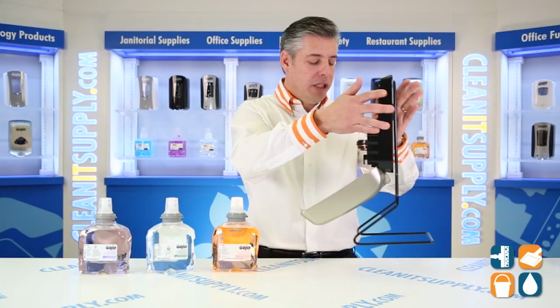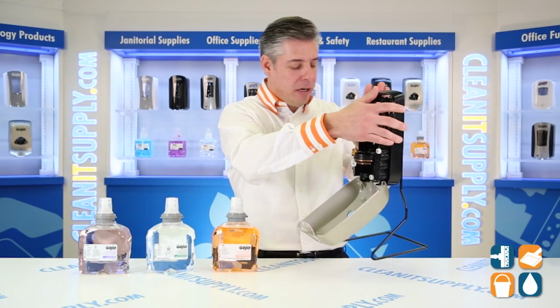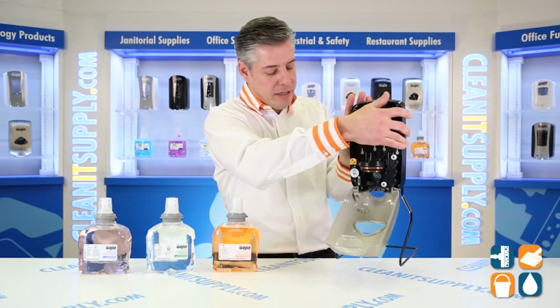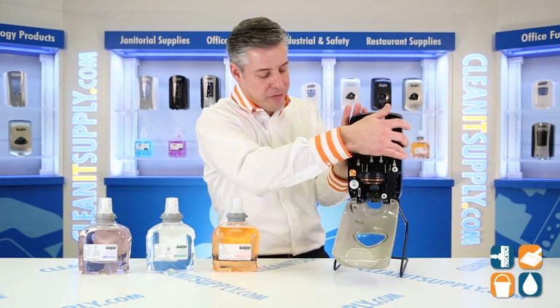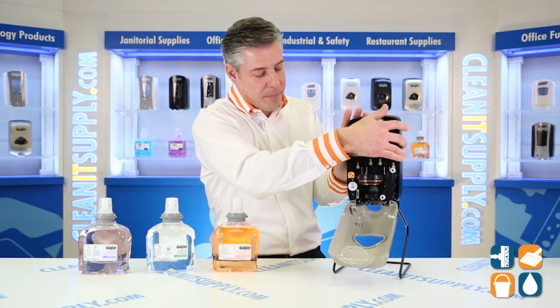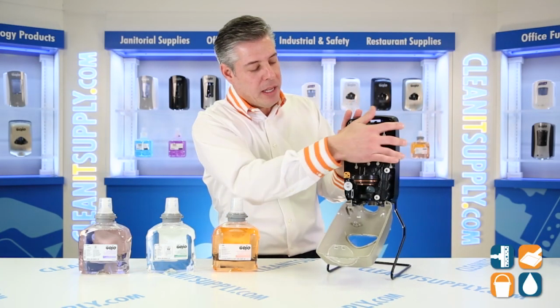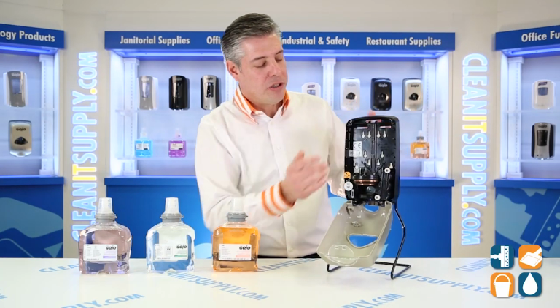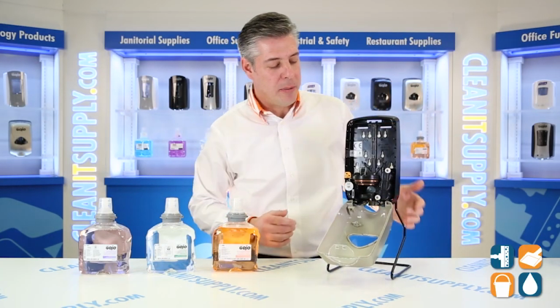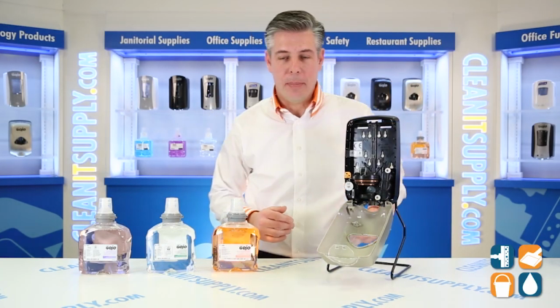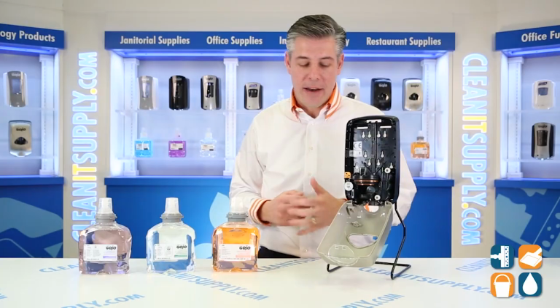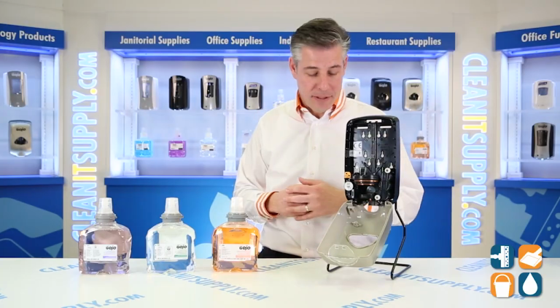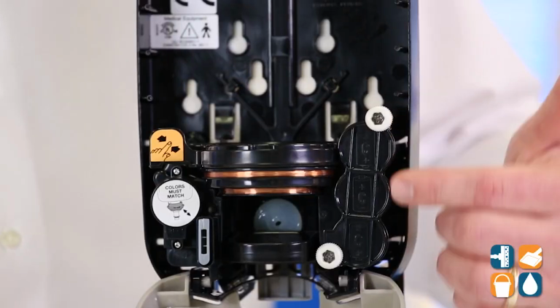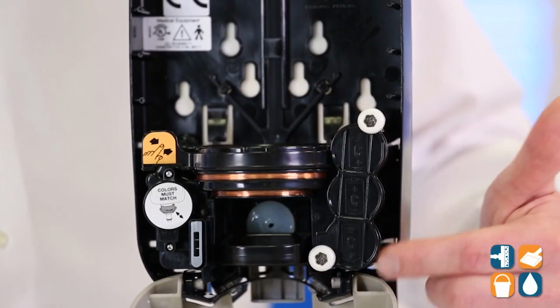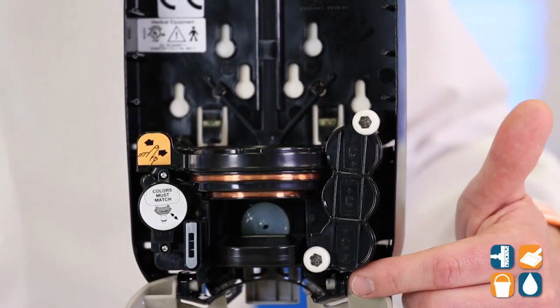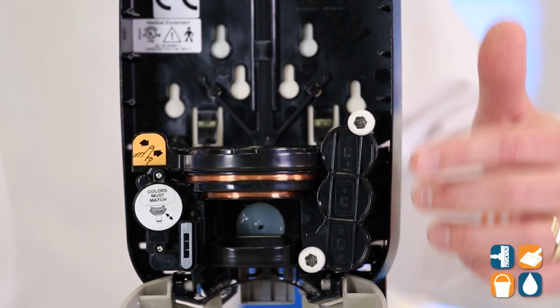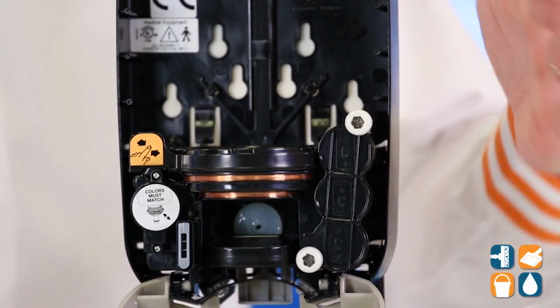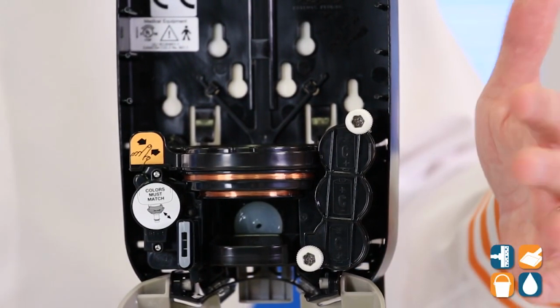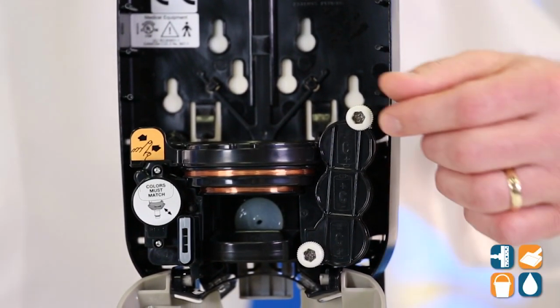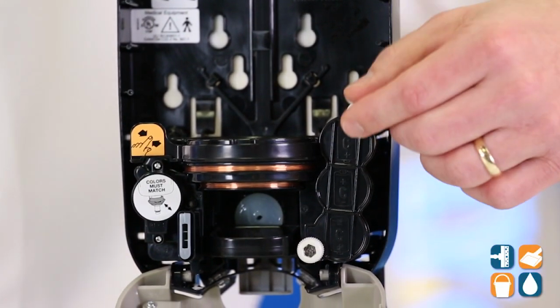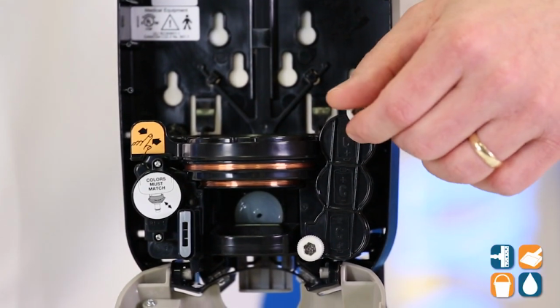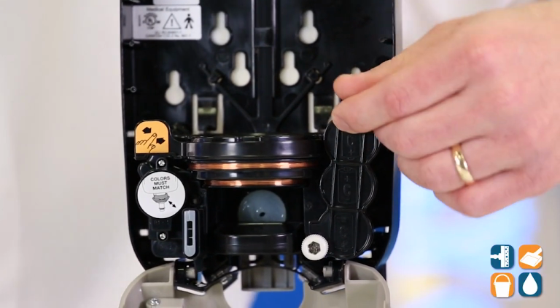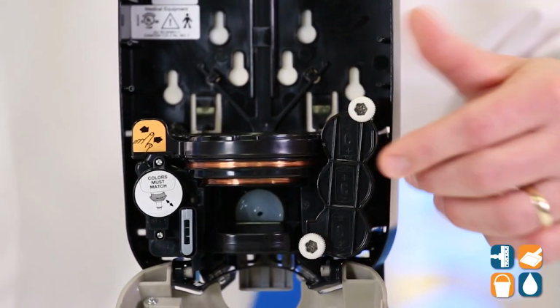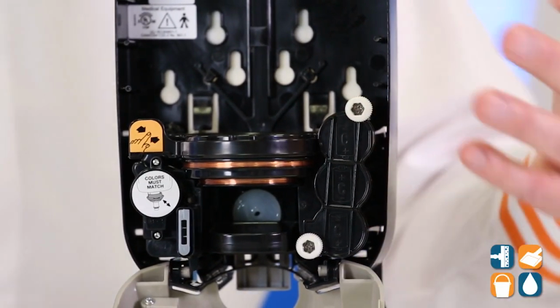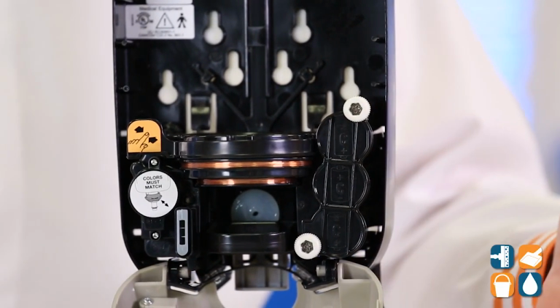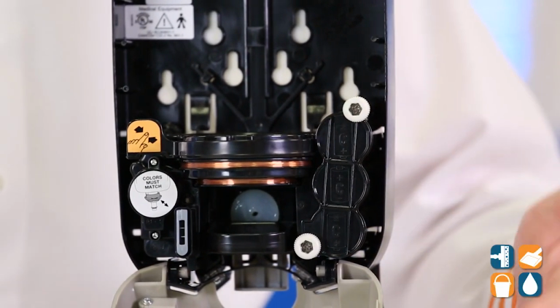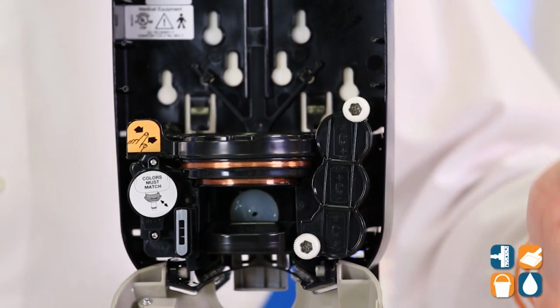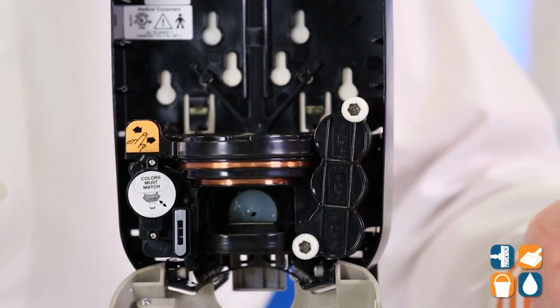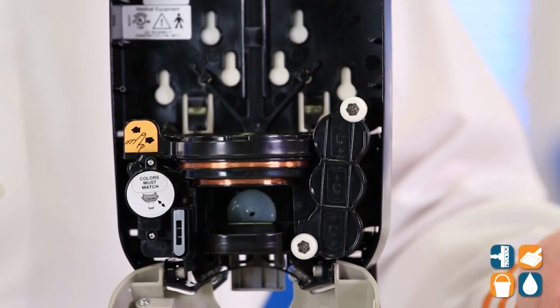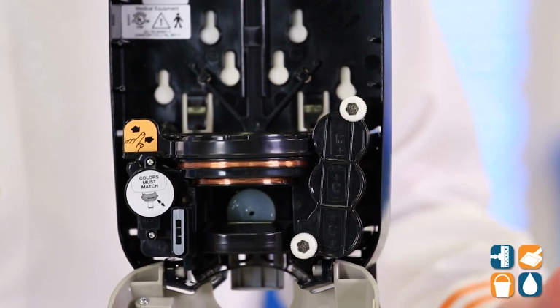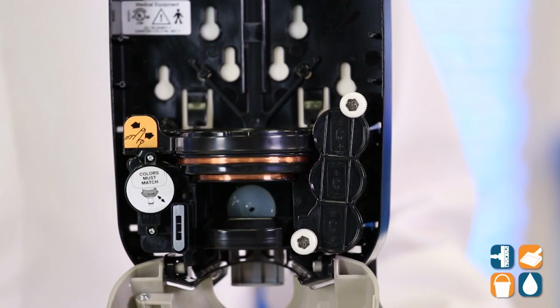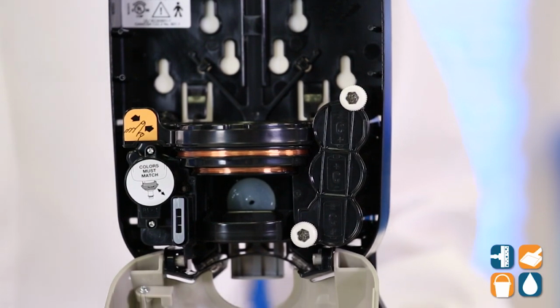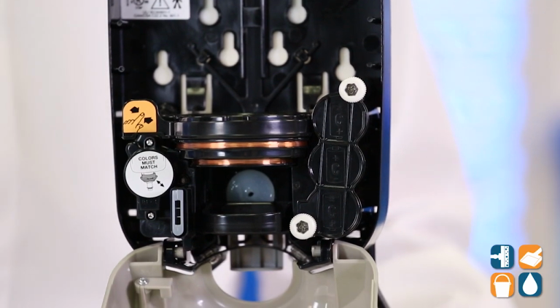Let's spin it around to the front and talk about the batteries. The 3C batteries — no tools needed, these are thumbscrews, another well thought out design by Gojo Industries.